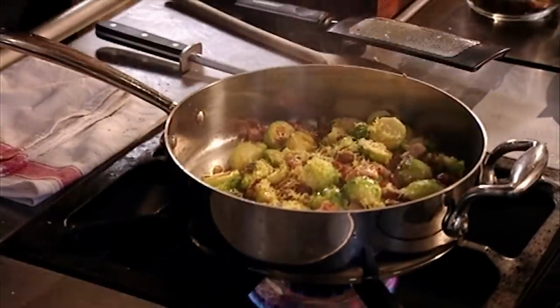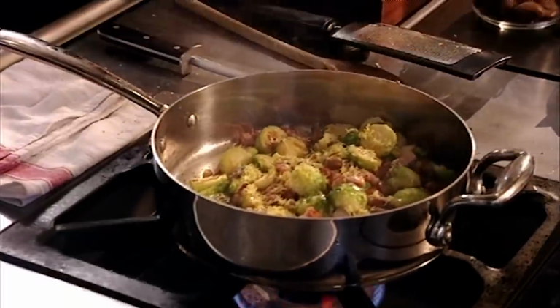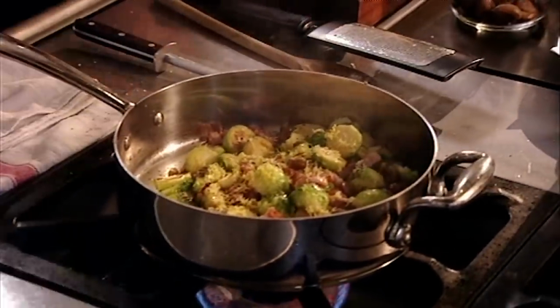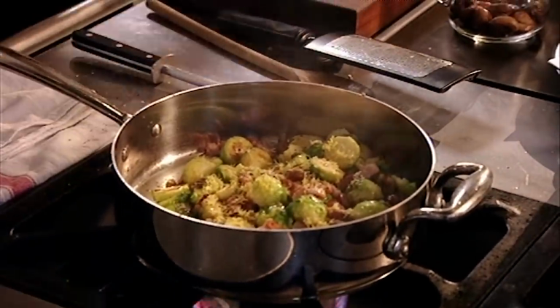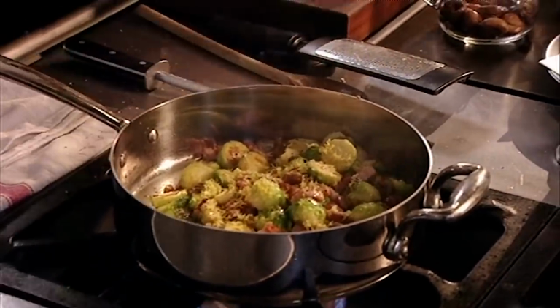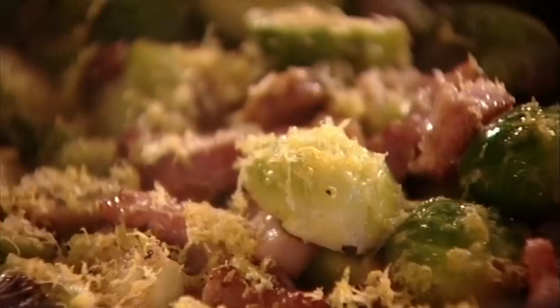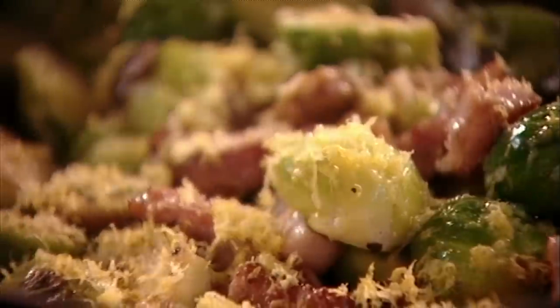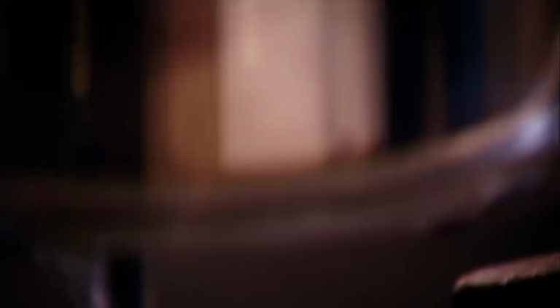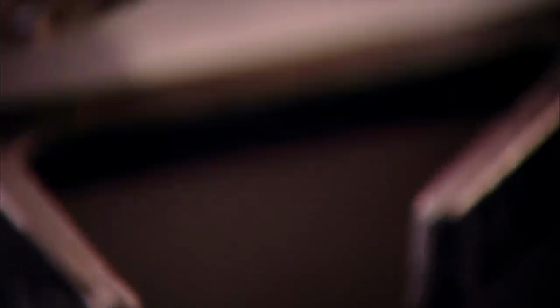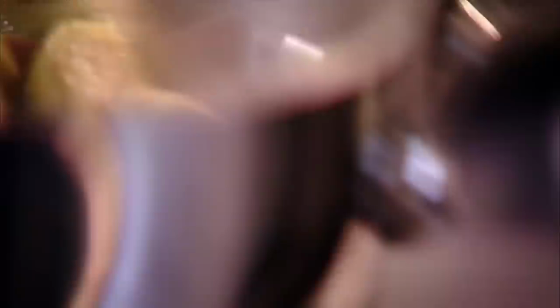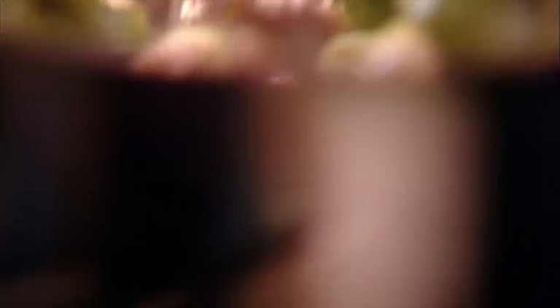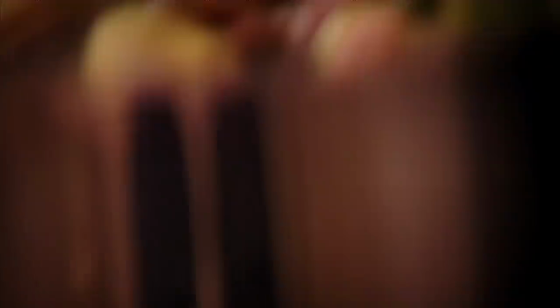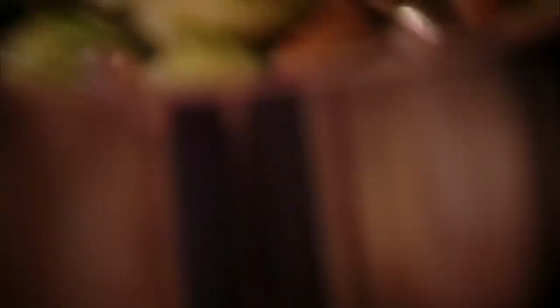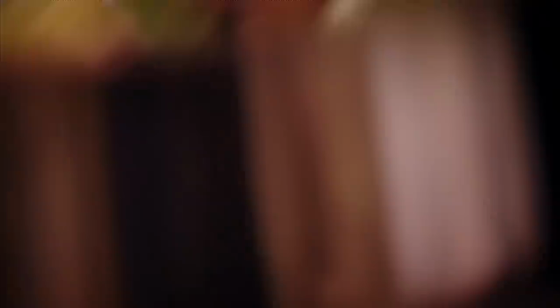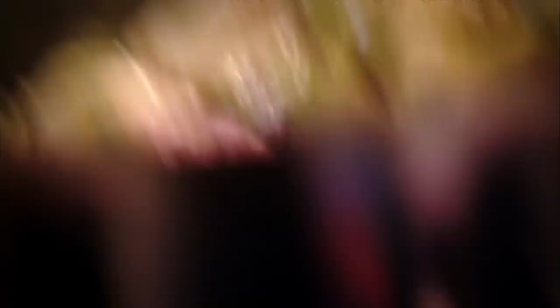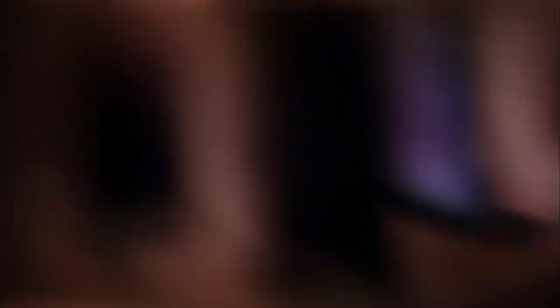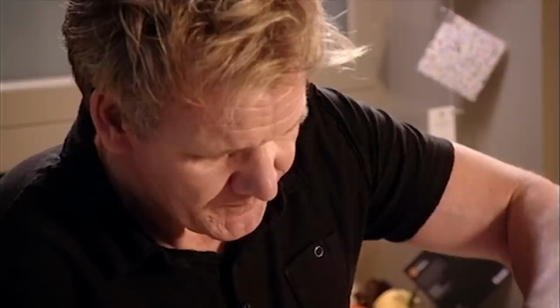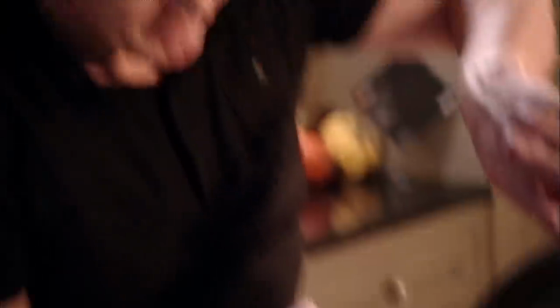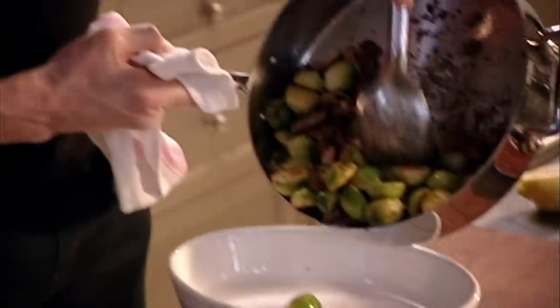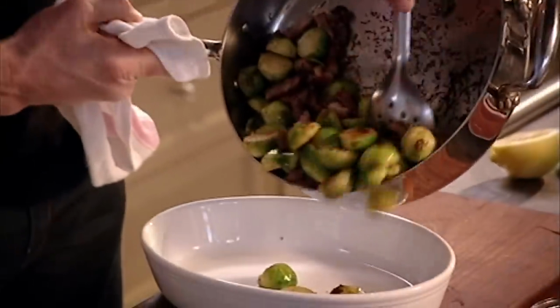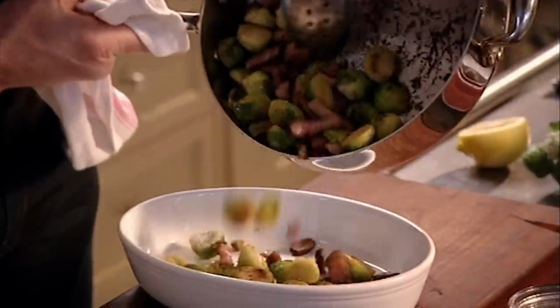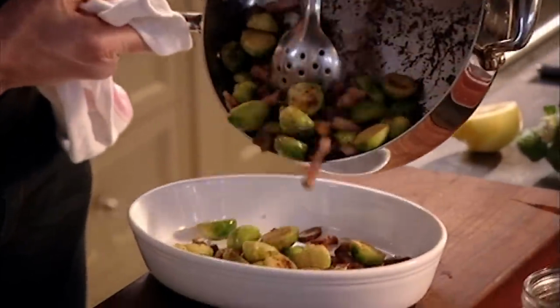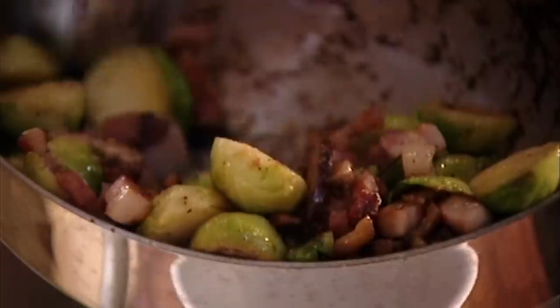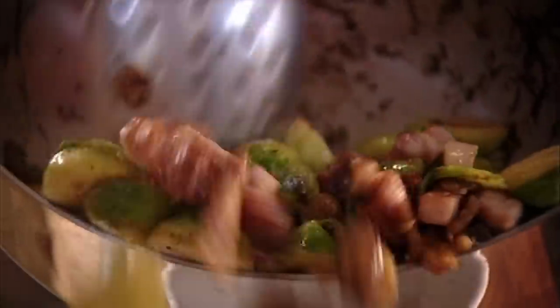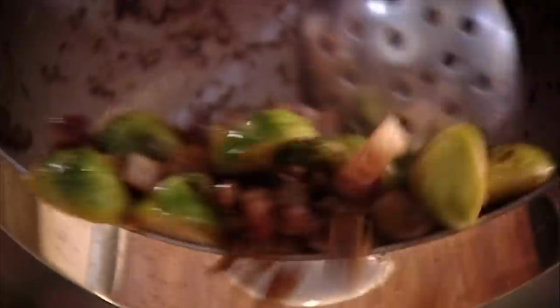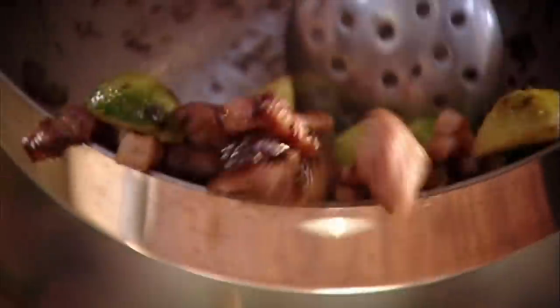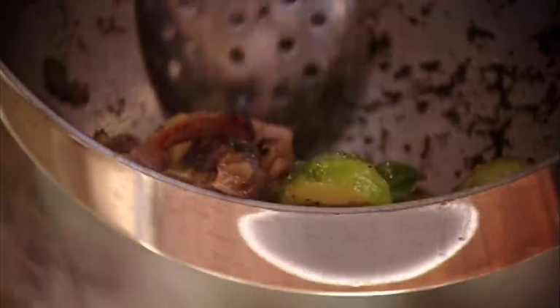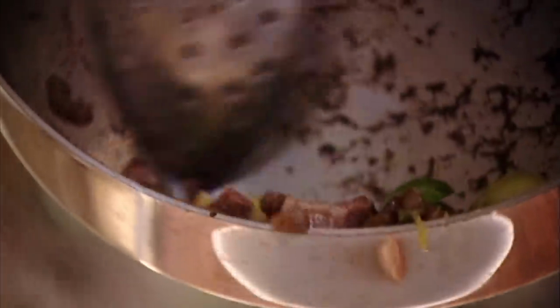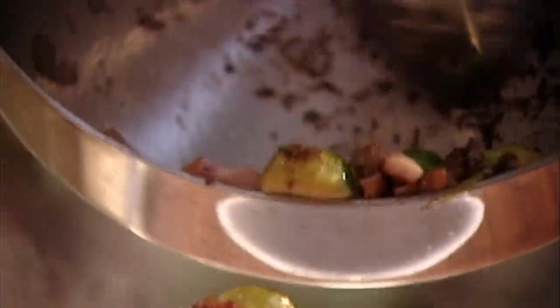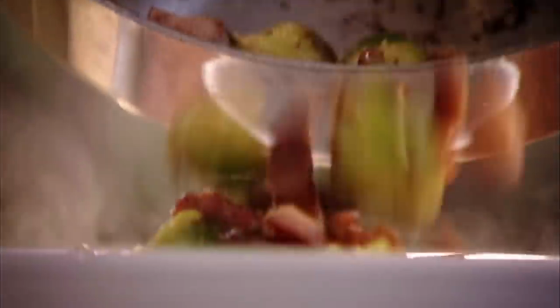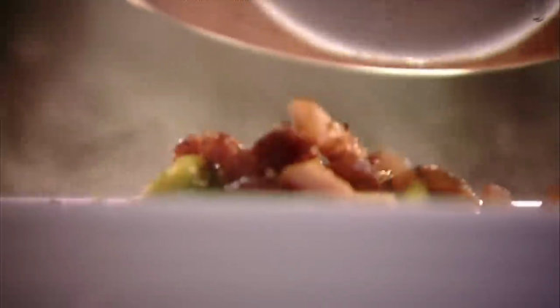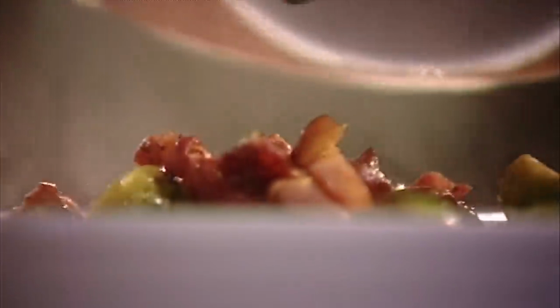Beautiful. This, right now, is the ultimate. And for me, that's a really nice, modern, 21st century approach to cooking an old-fashioned vegetable.